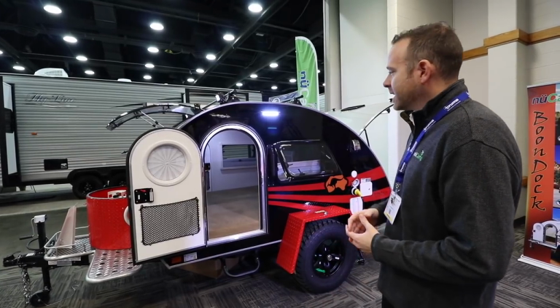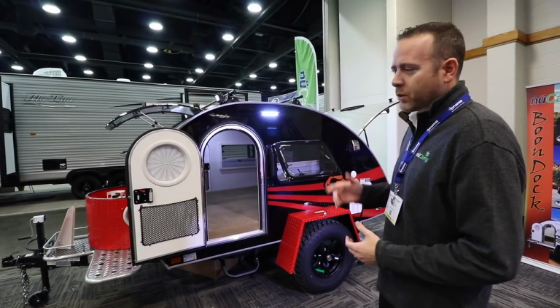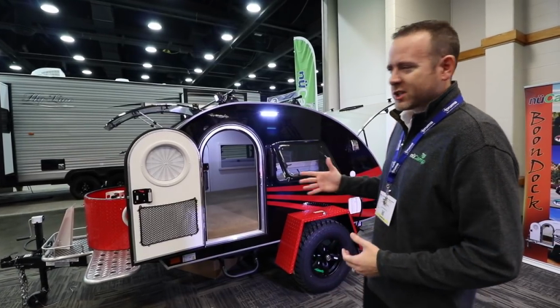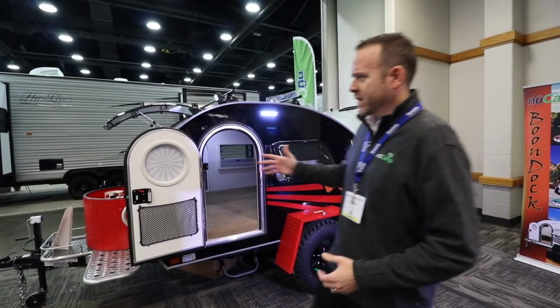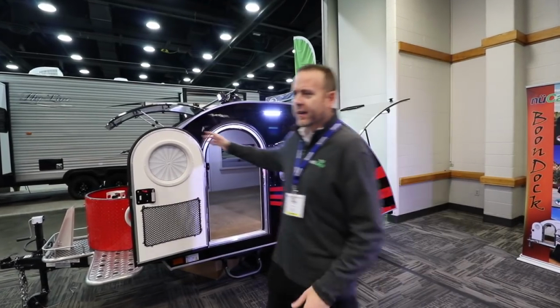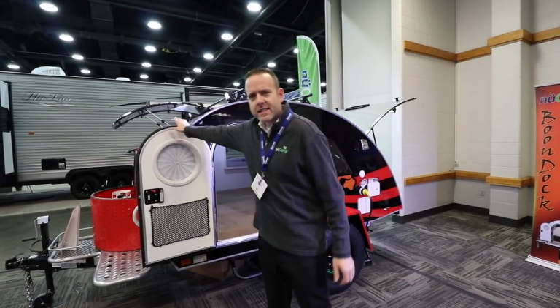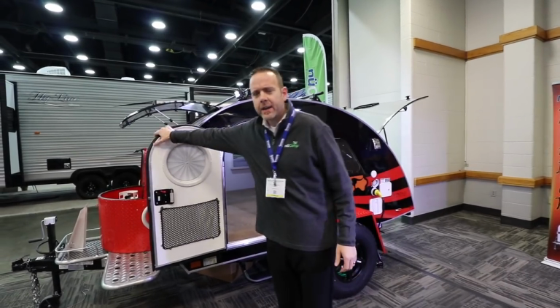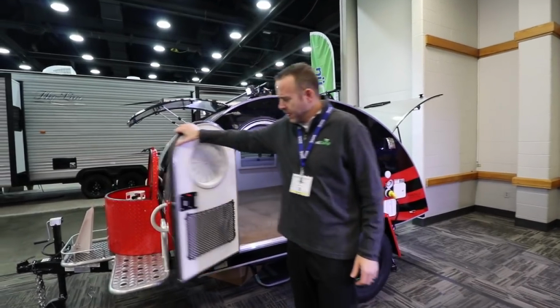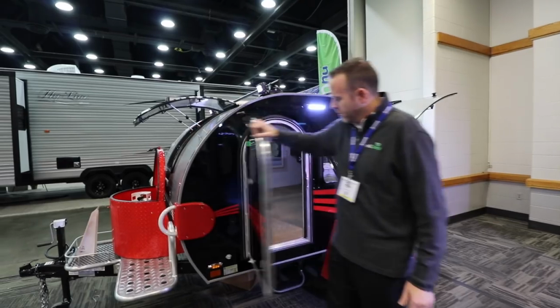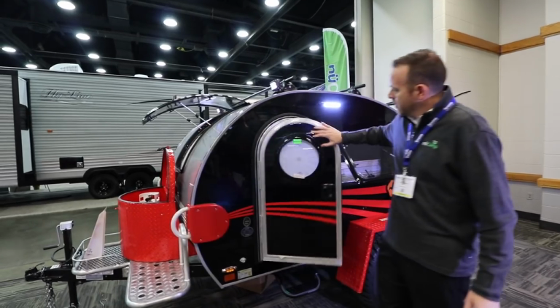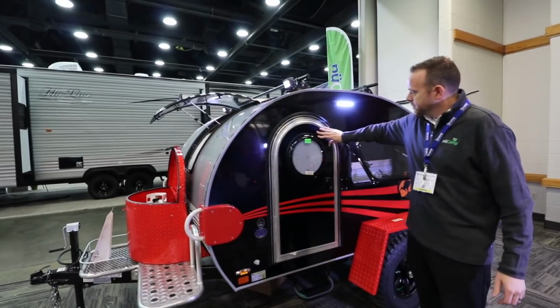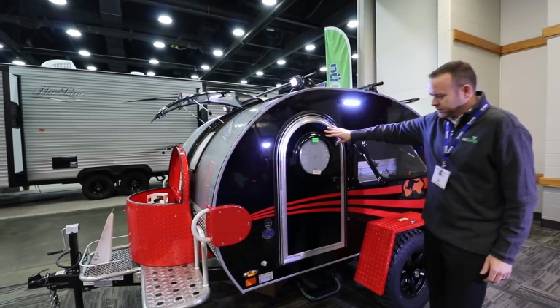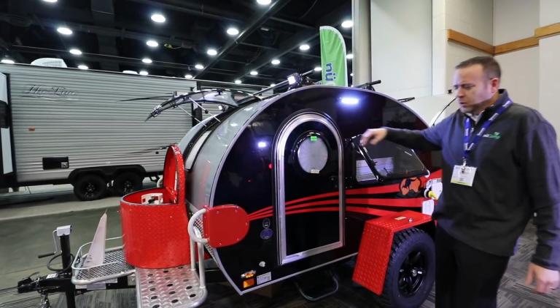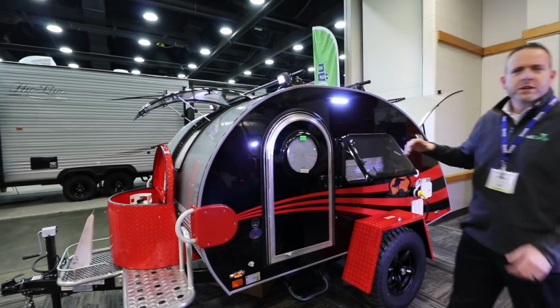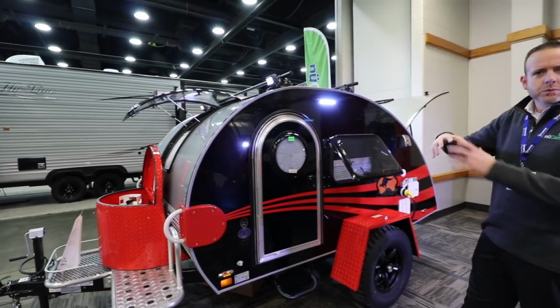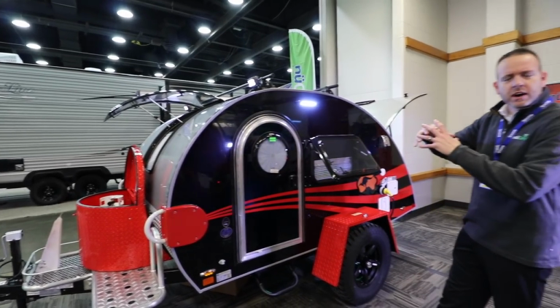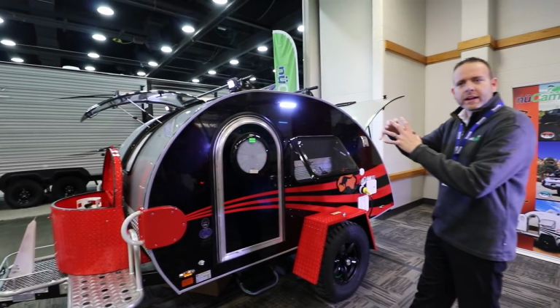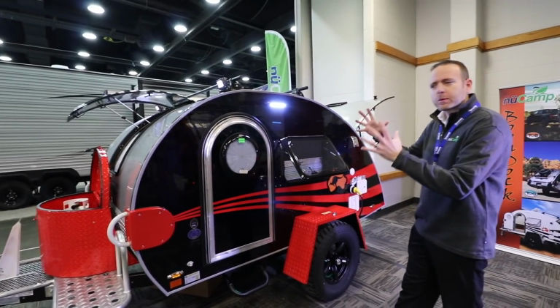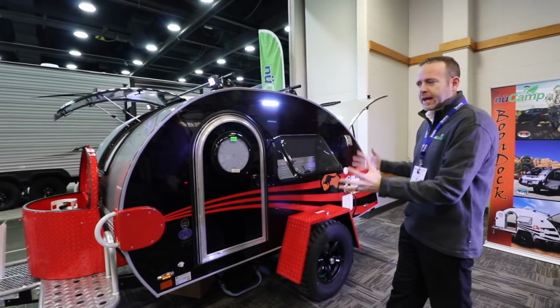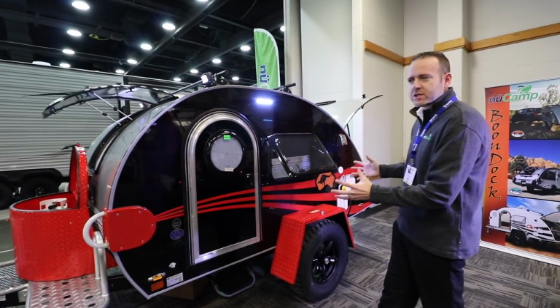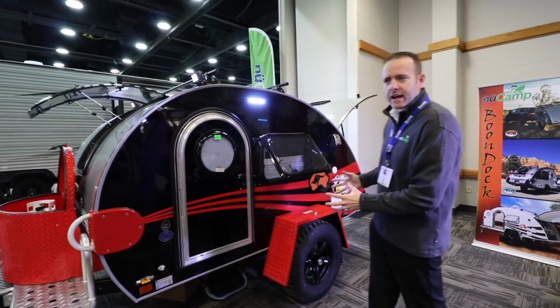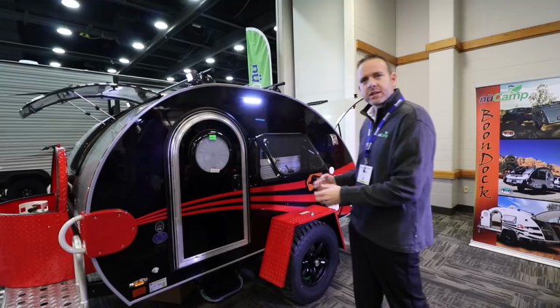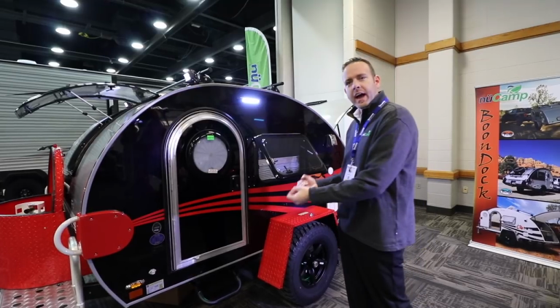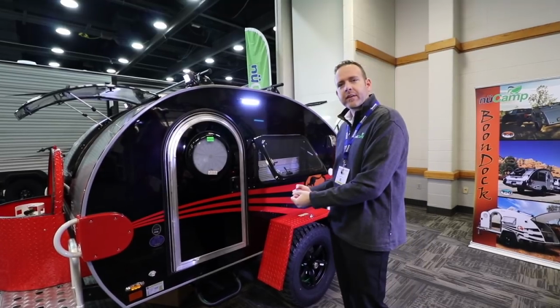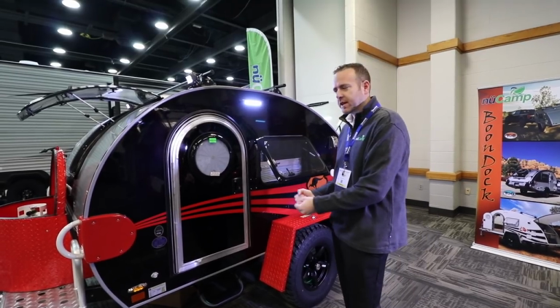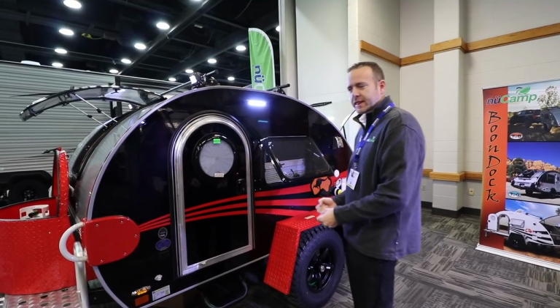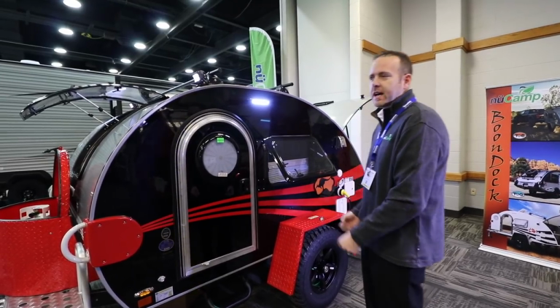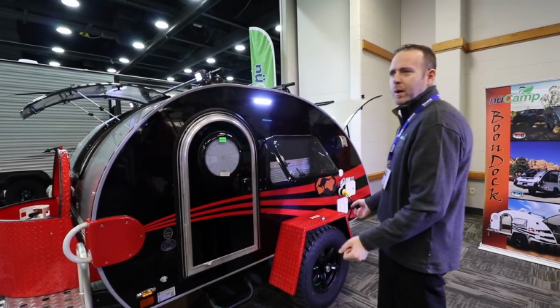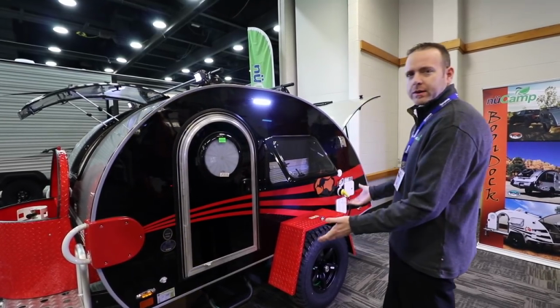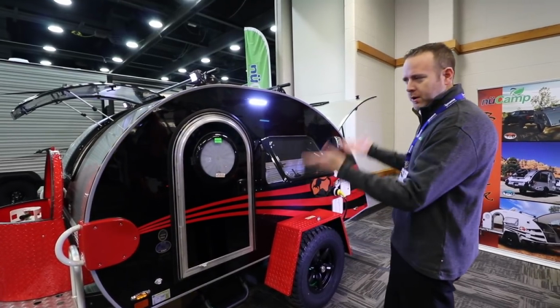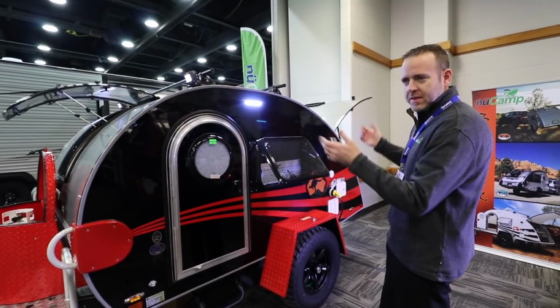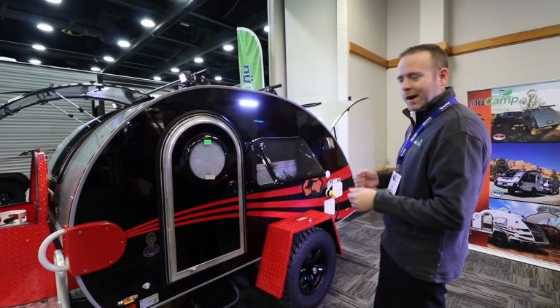Starting visually on the outside, we begin with an aluminum cage technology at the foundation of everything and then we build from there up.